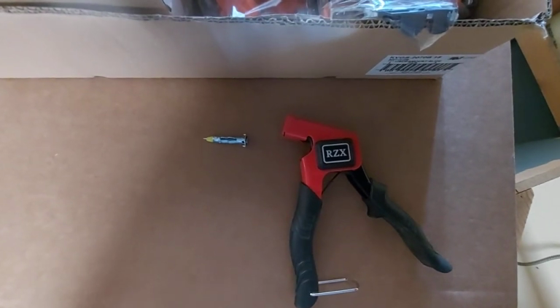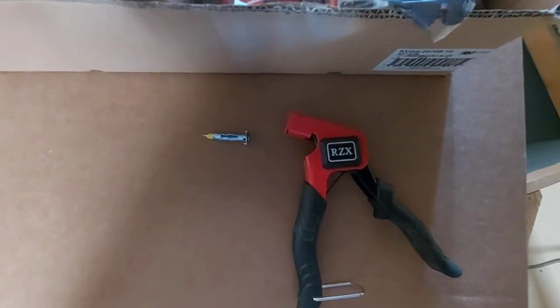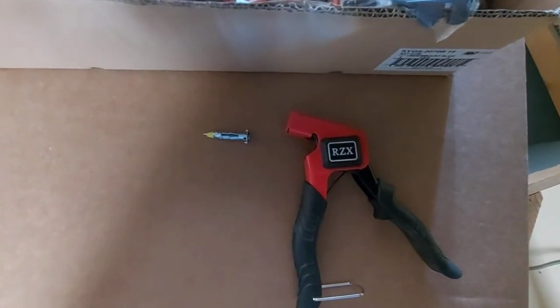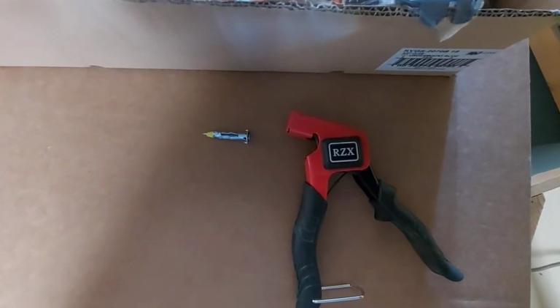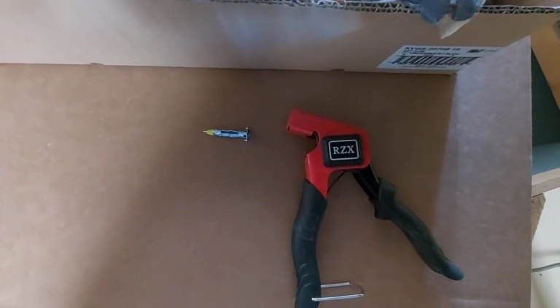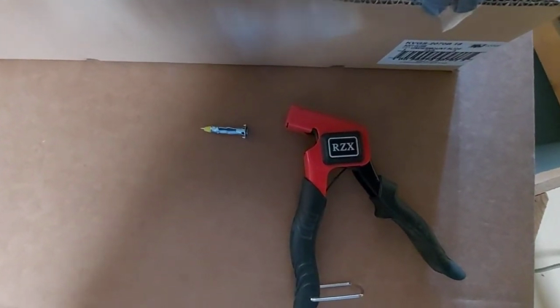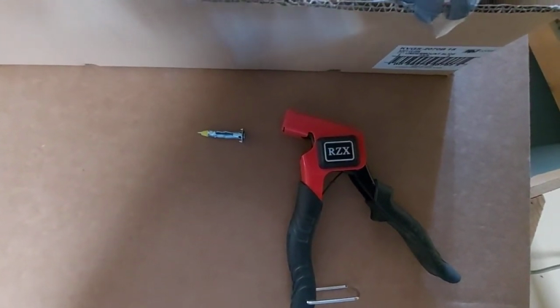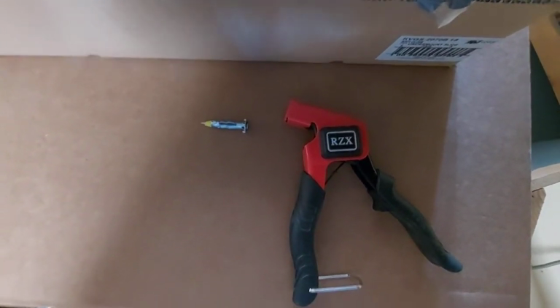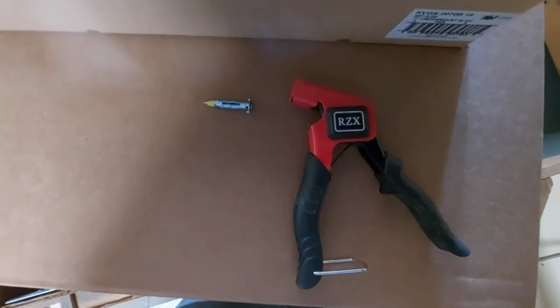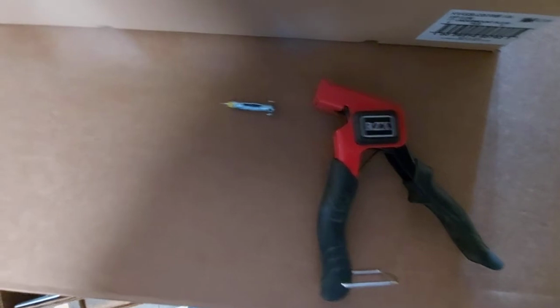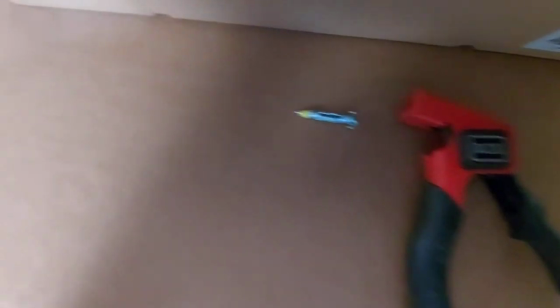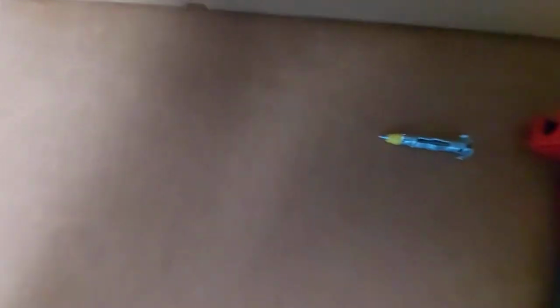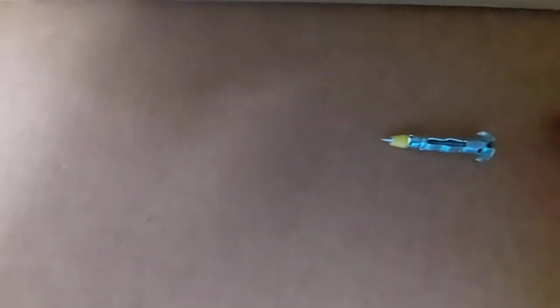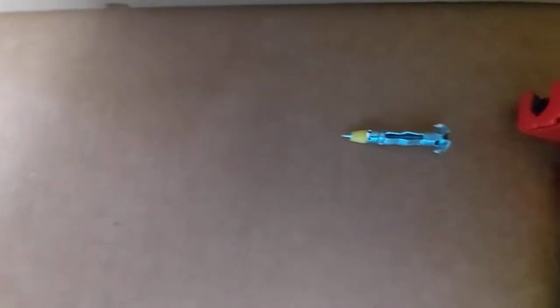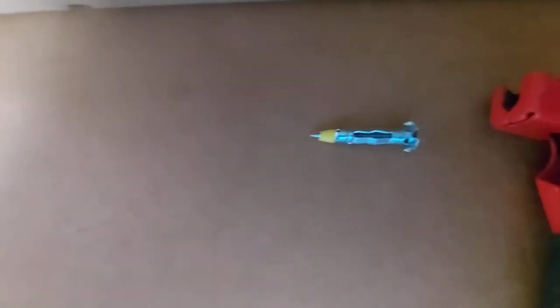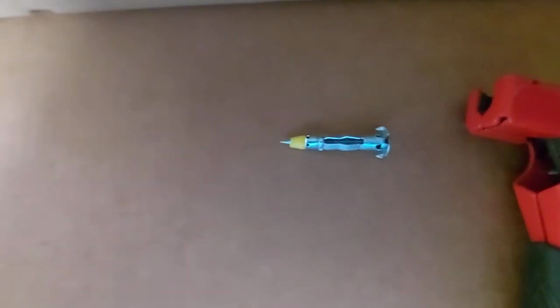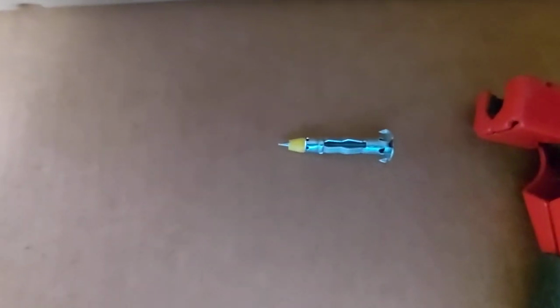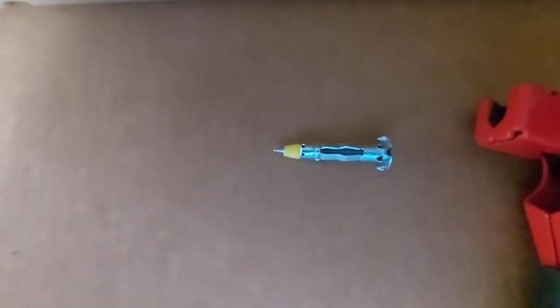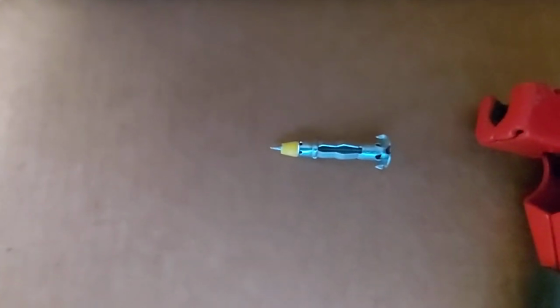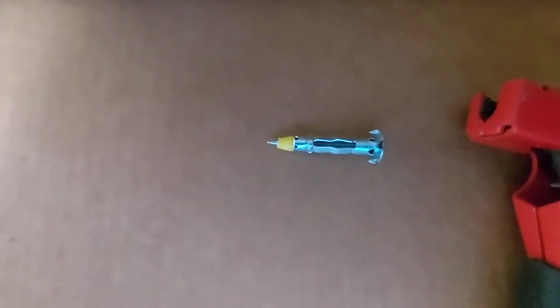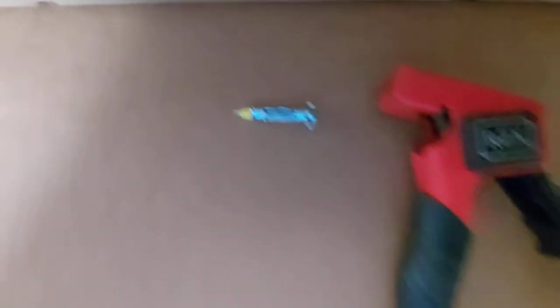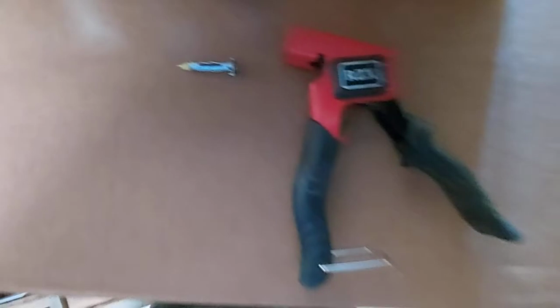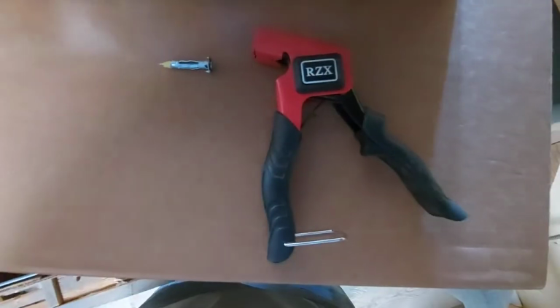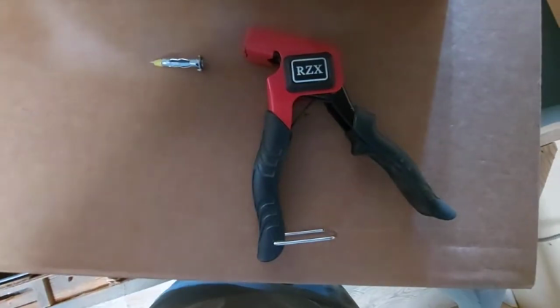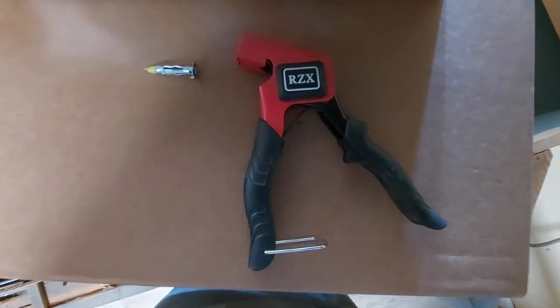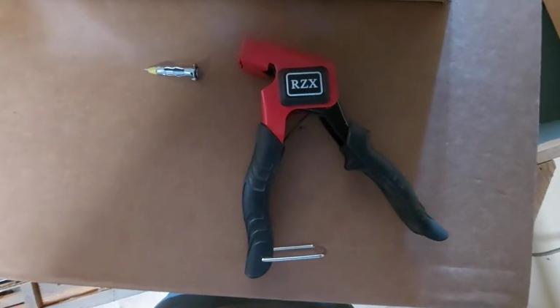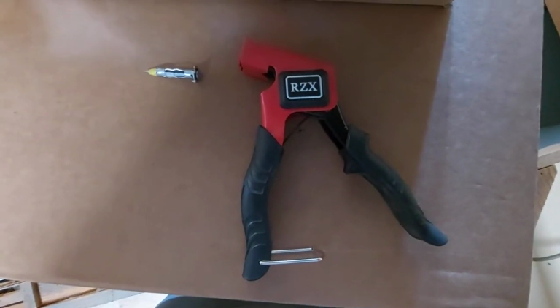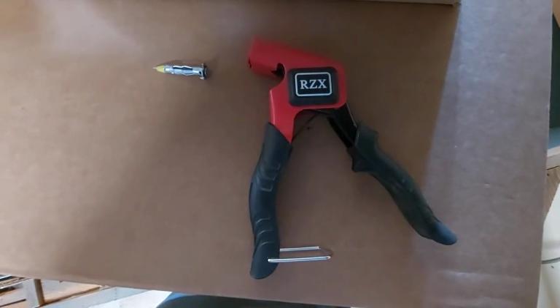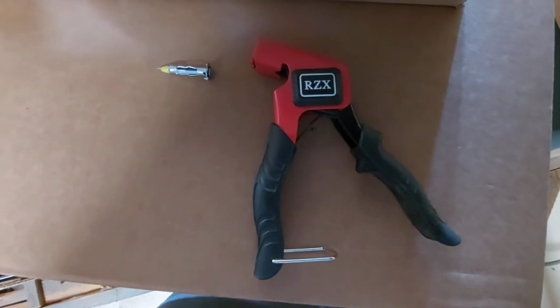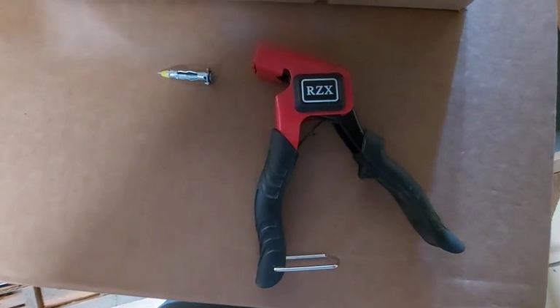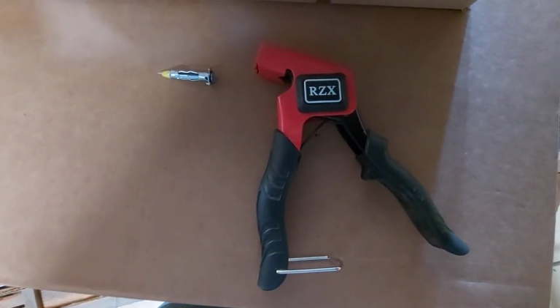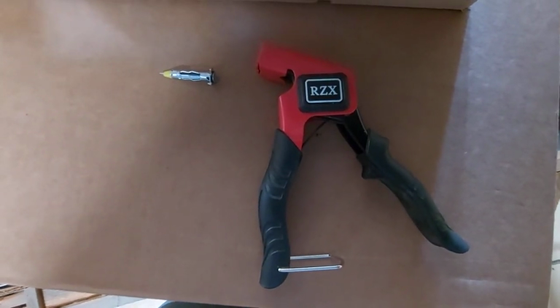We're going to be installing them into the drywall with molly screws, or molly bolts, or molly anchors — whatever you want to call them — and we're going to be using the molly bolt insertion tool.